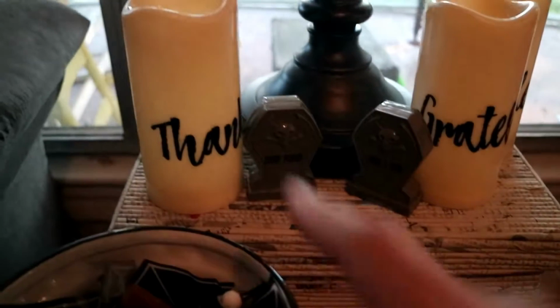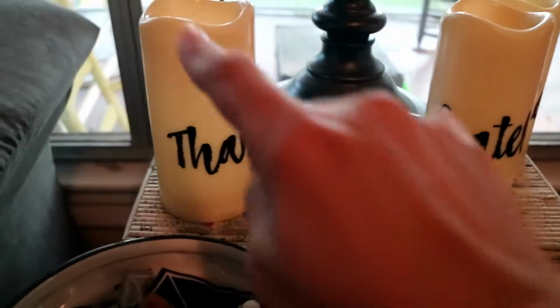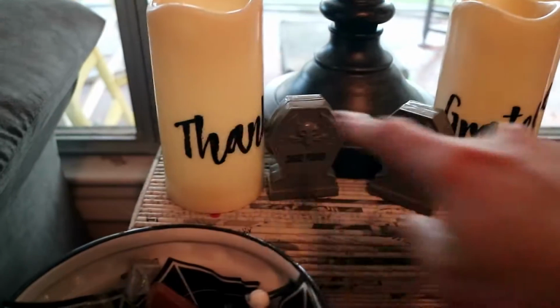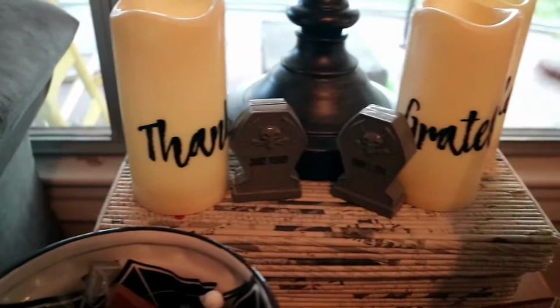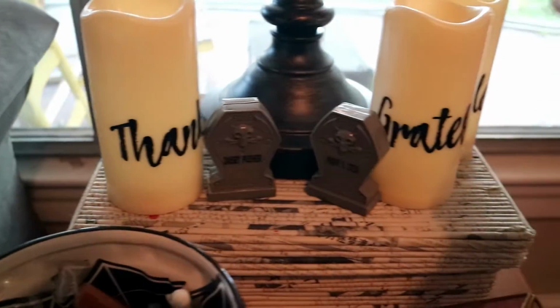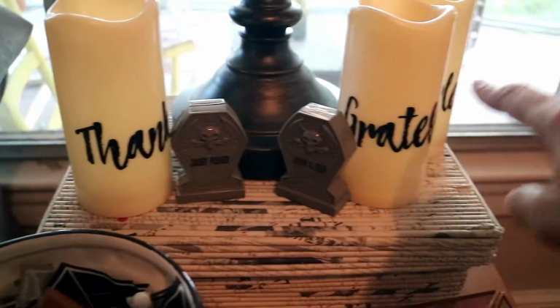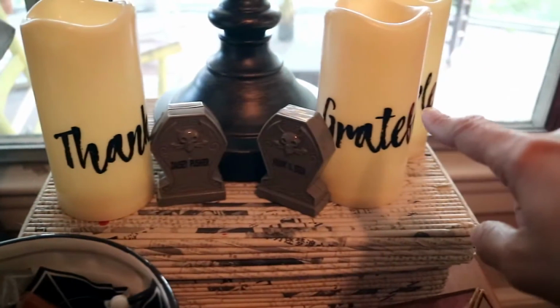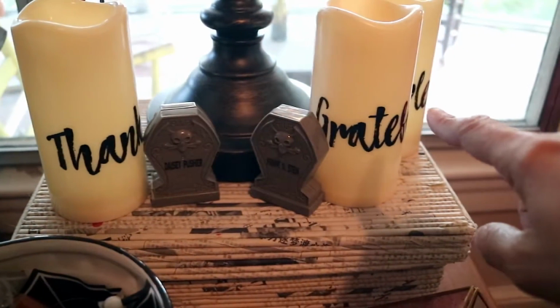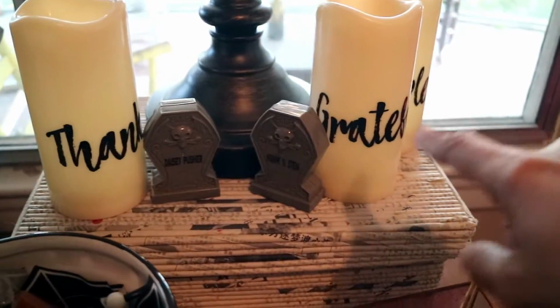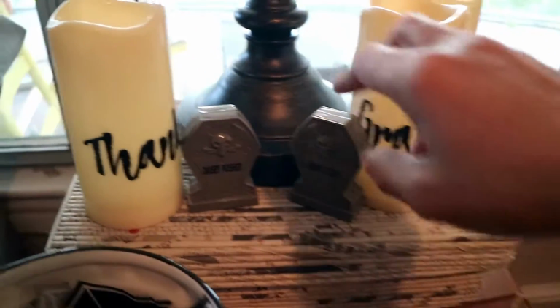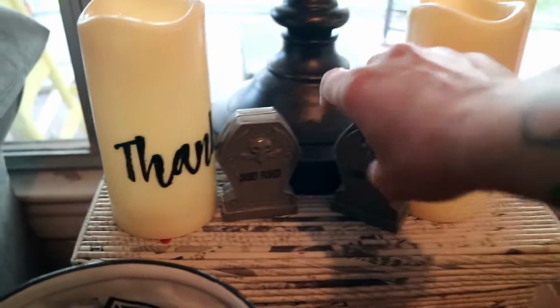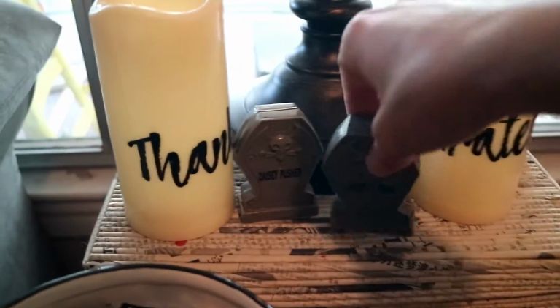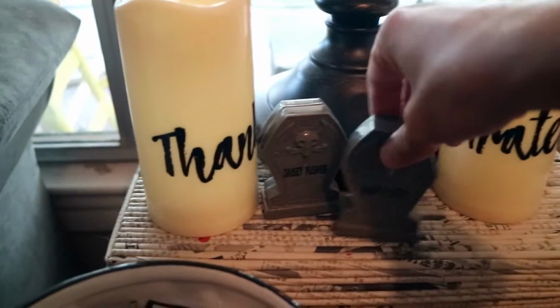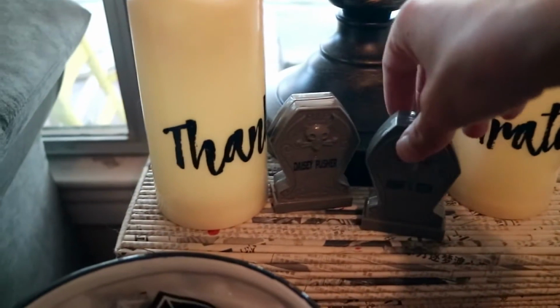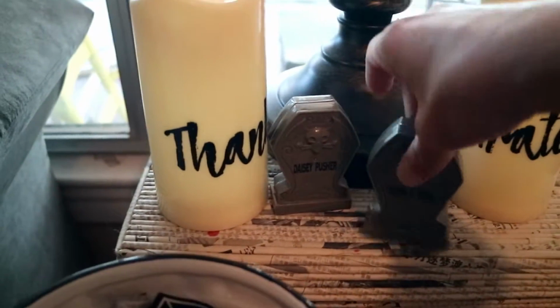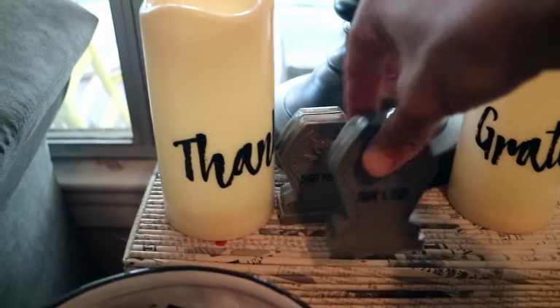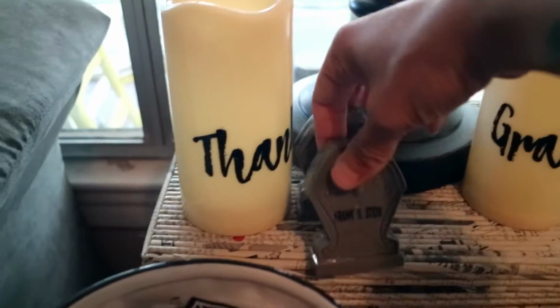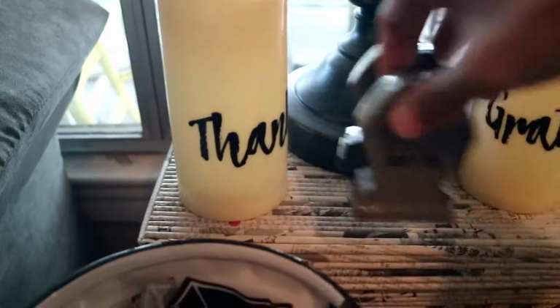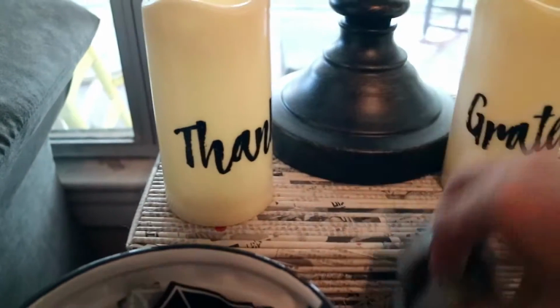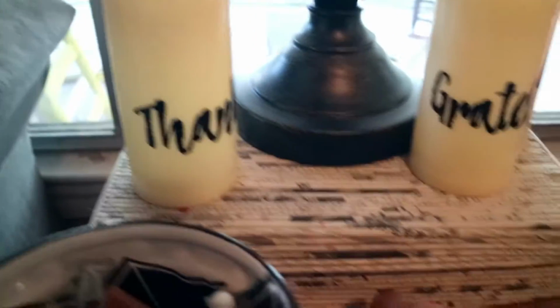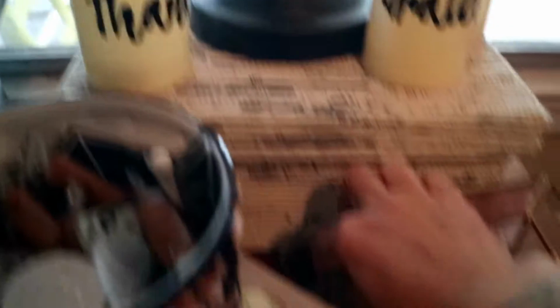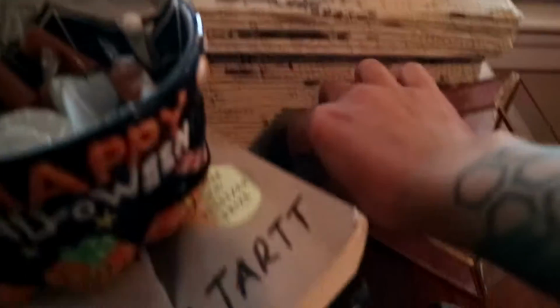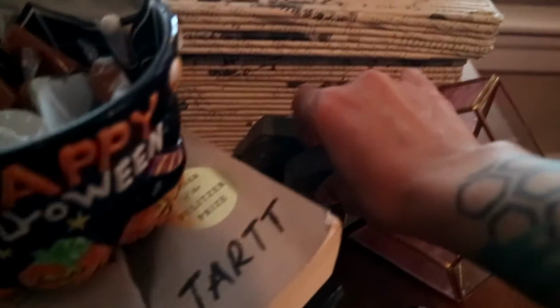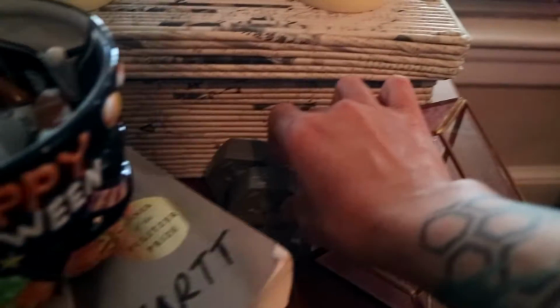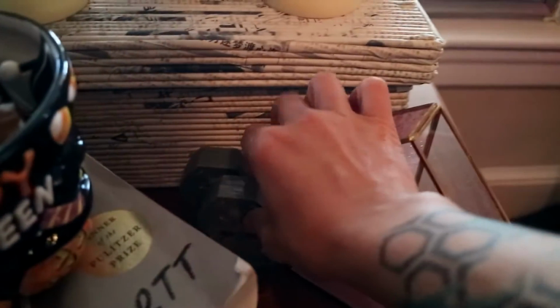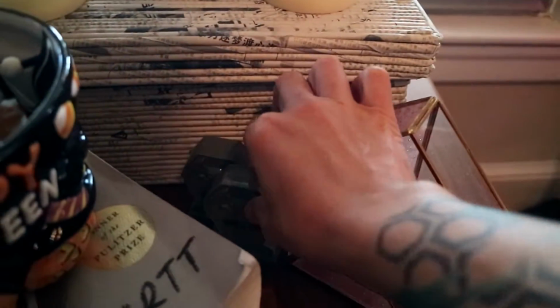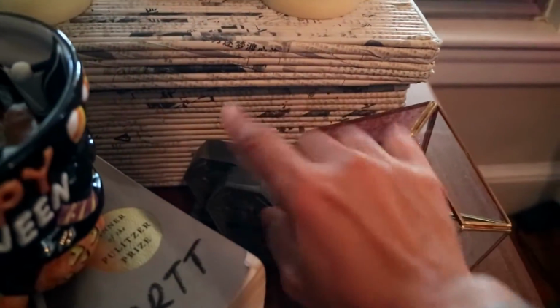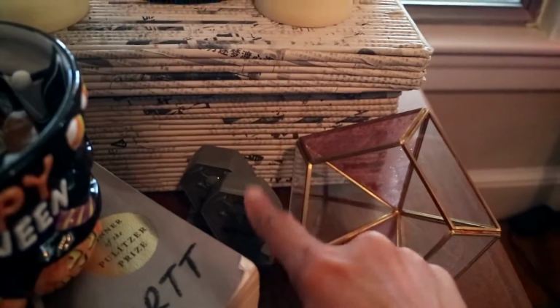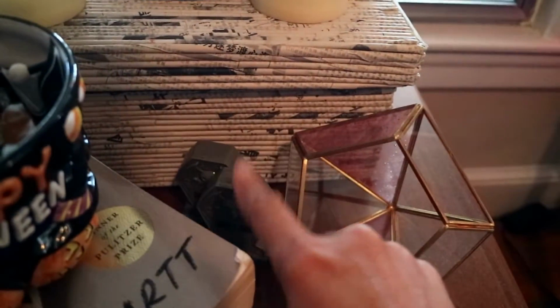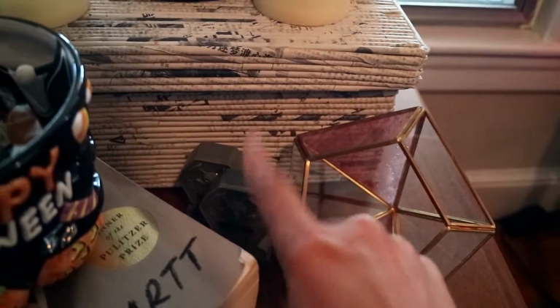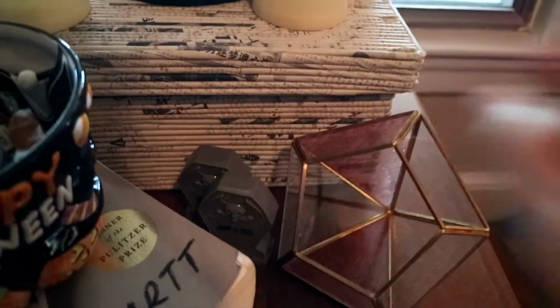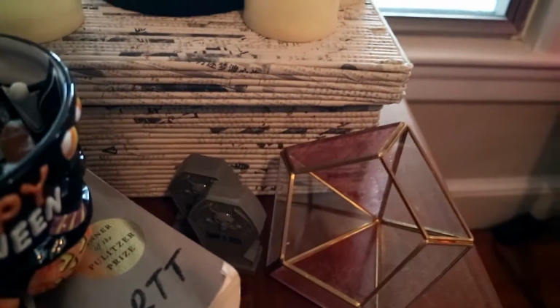I got these at Tuesday Morning. I don't know what the heck — what are they doing? That's what happens when you let kids decorate with you.